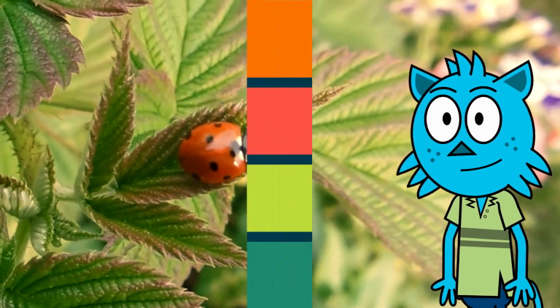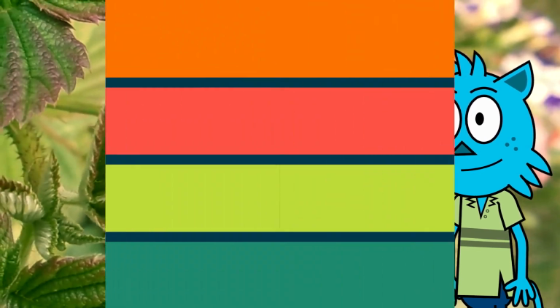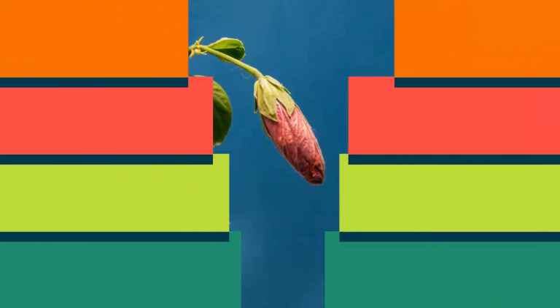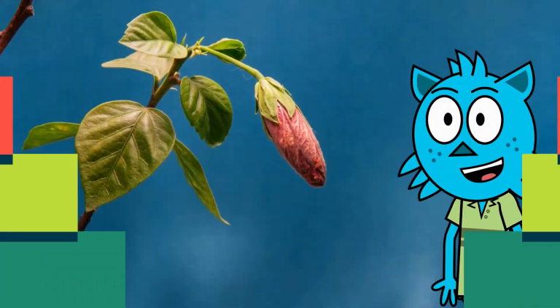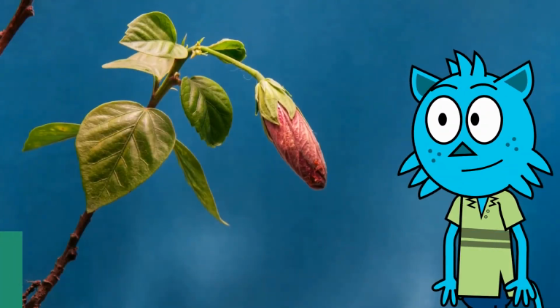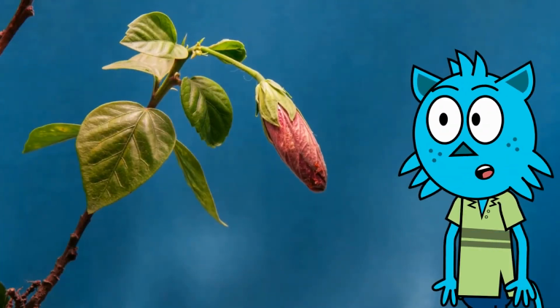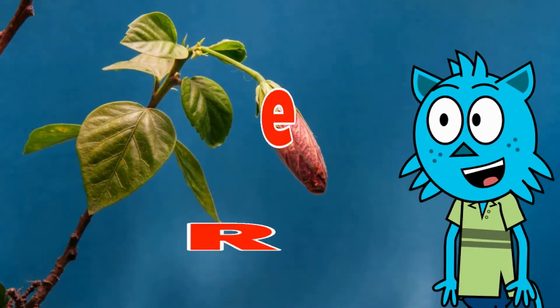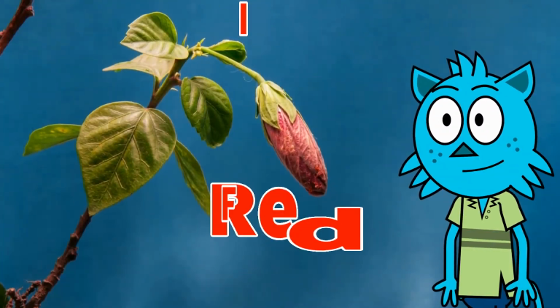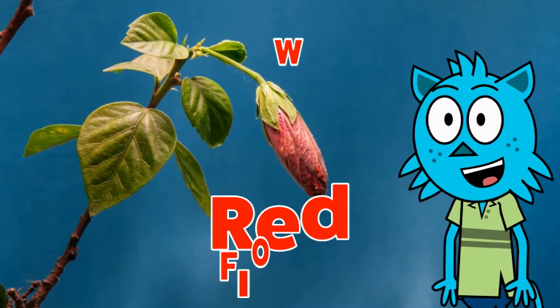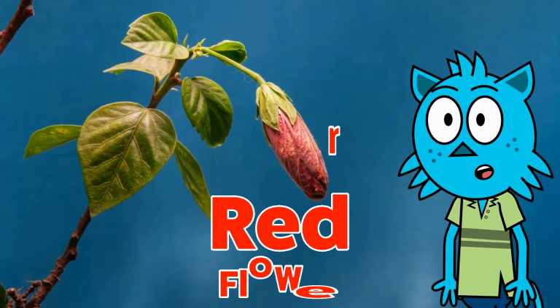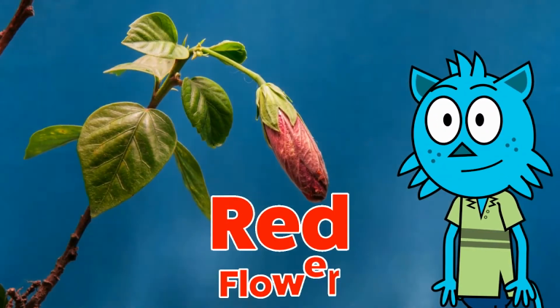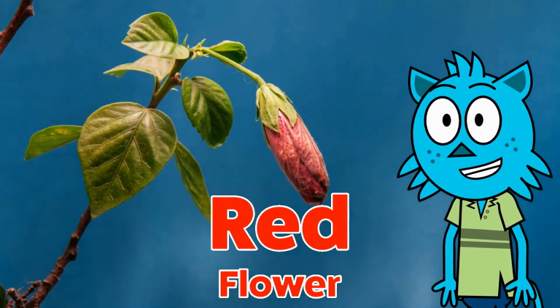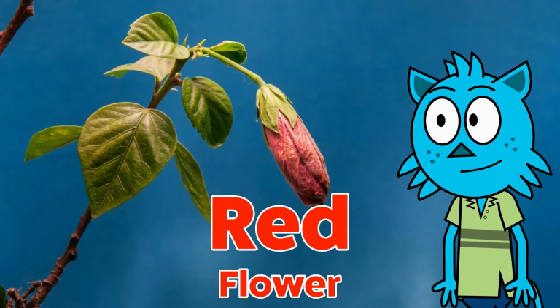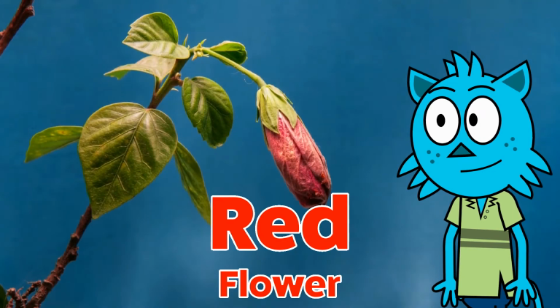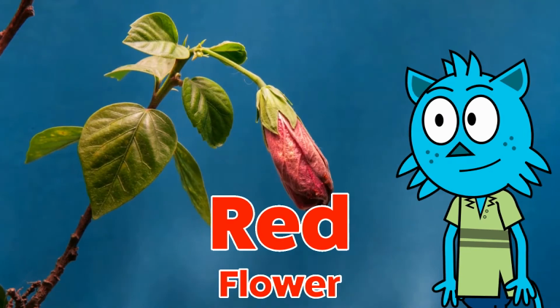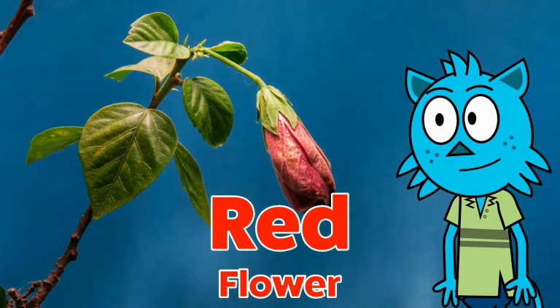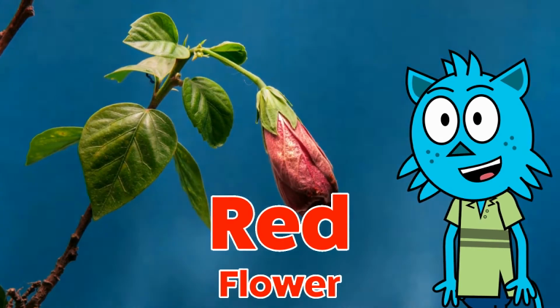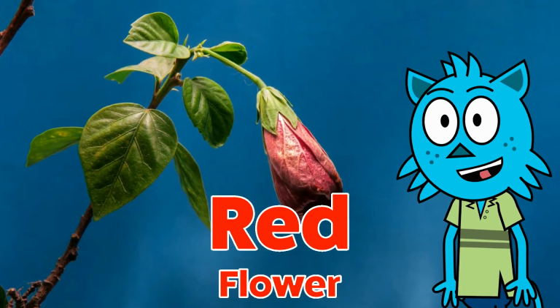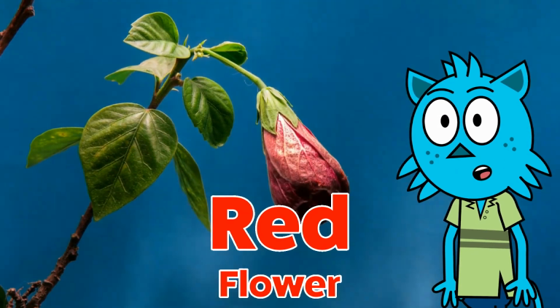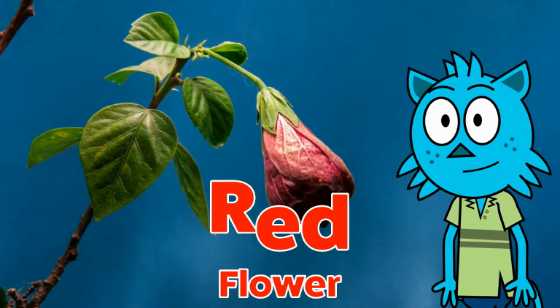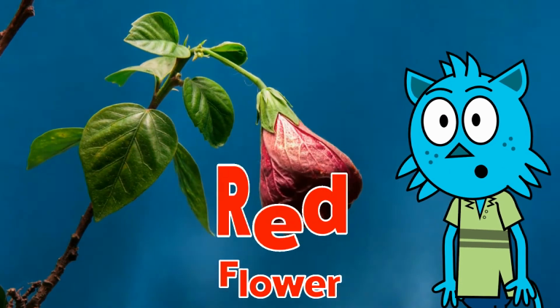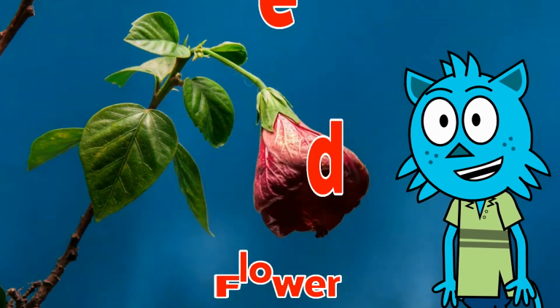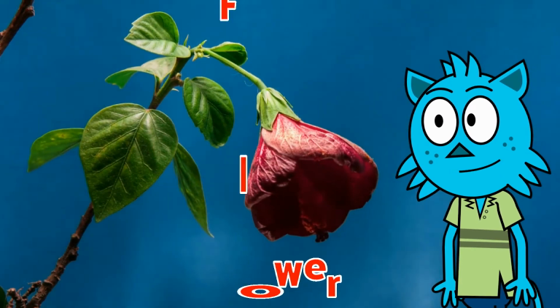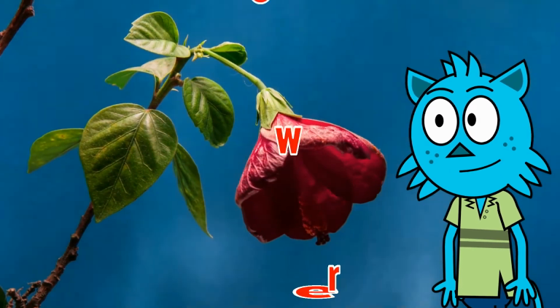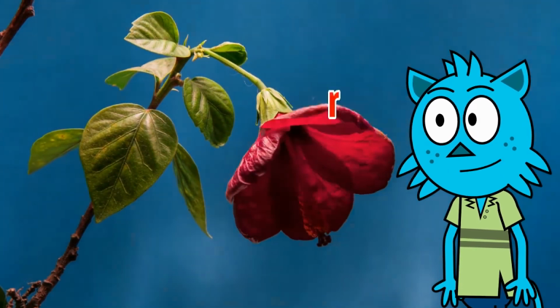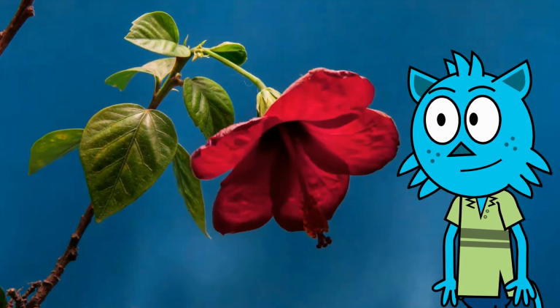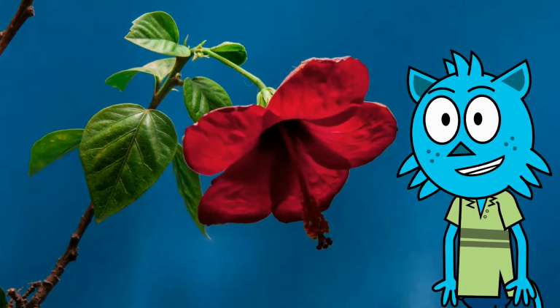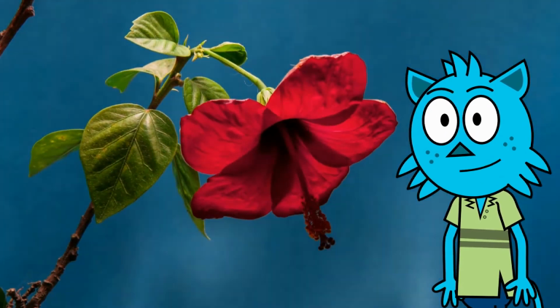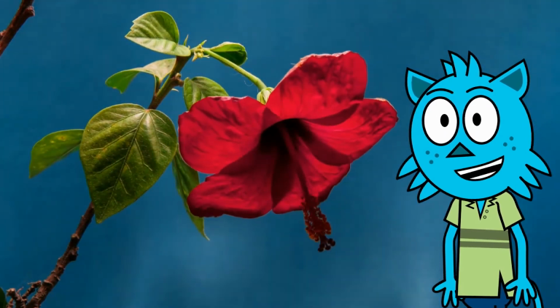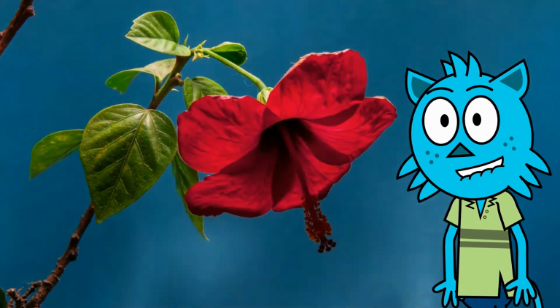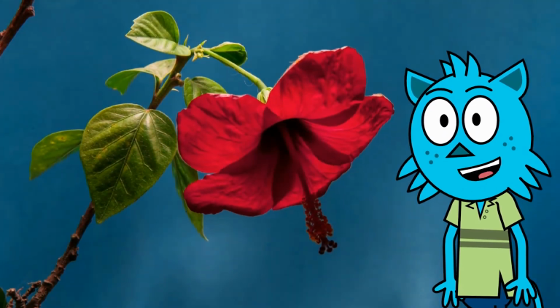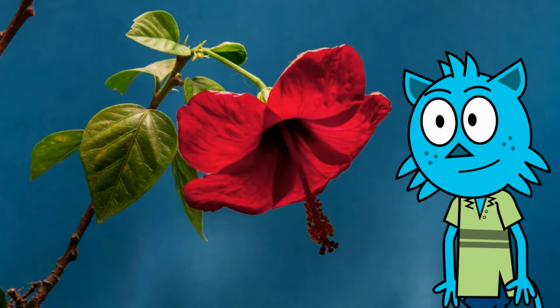Look at this red flower opening up! This flower is blooming! Look how beautiful it is!